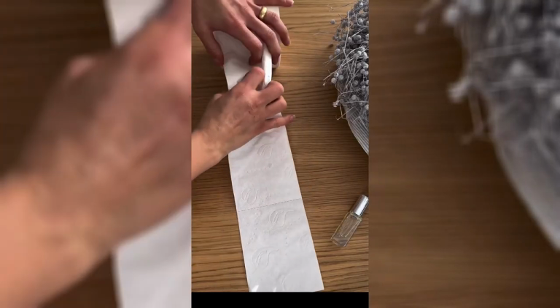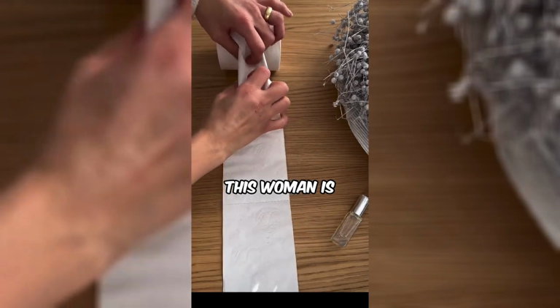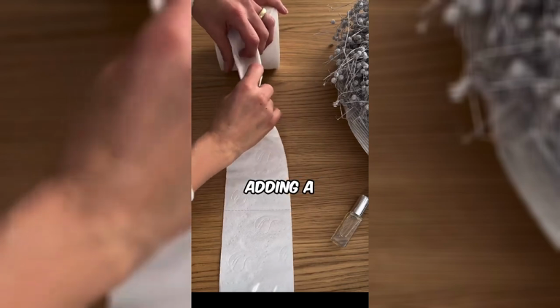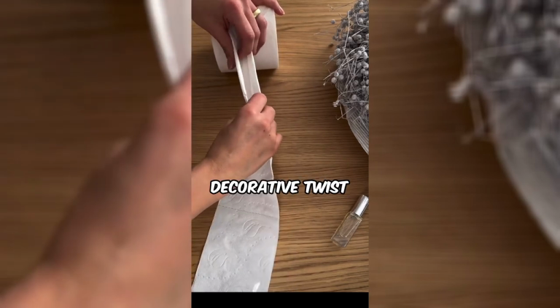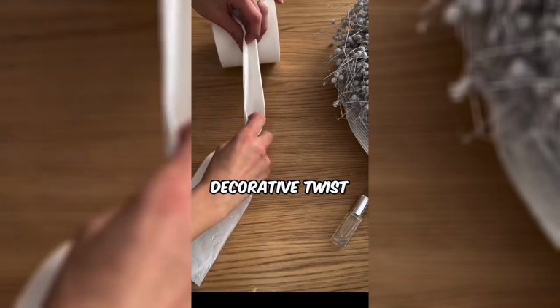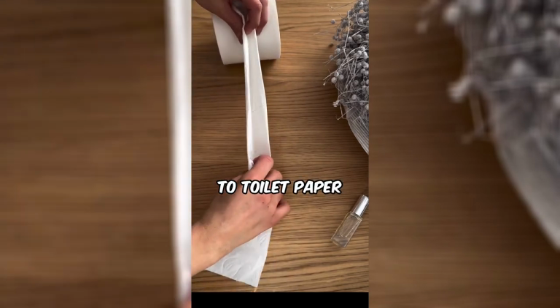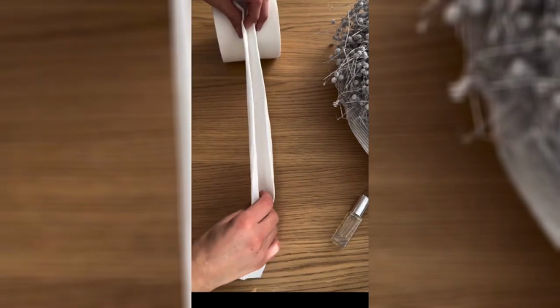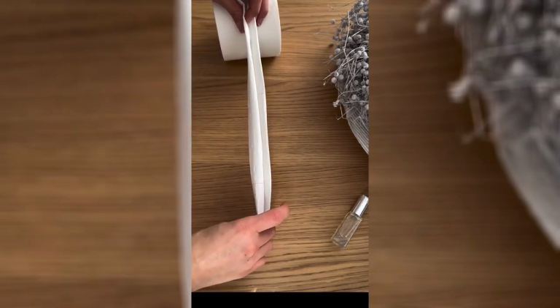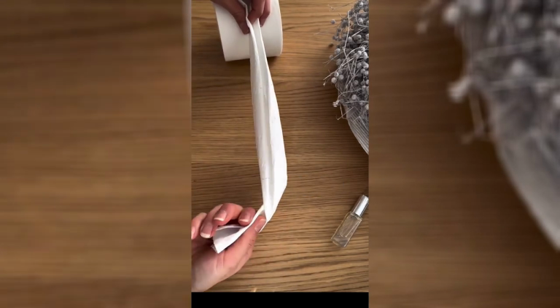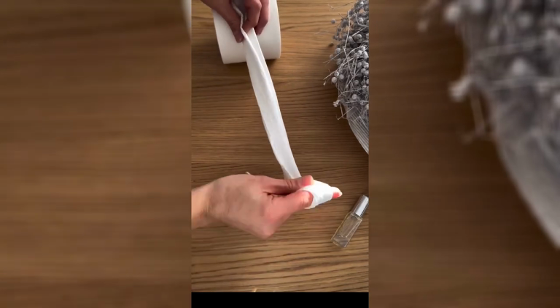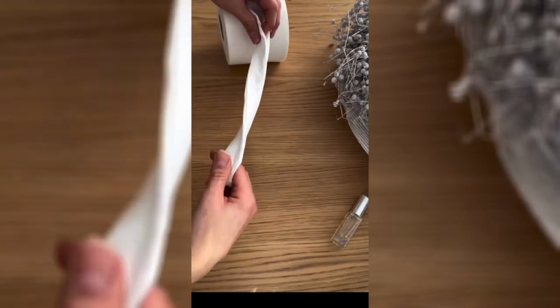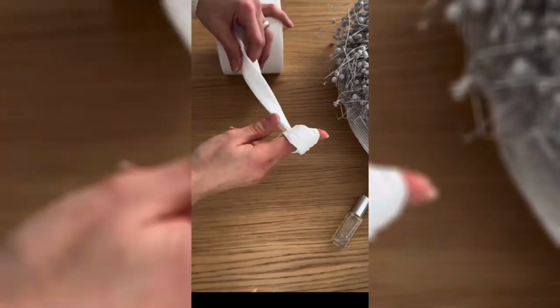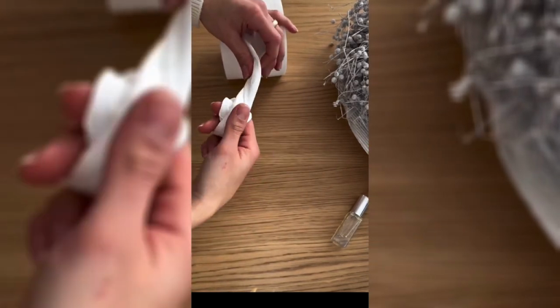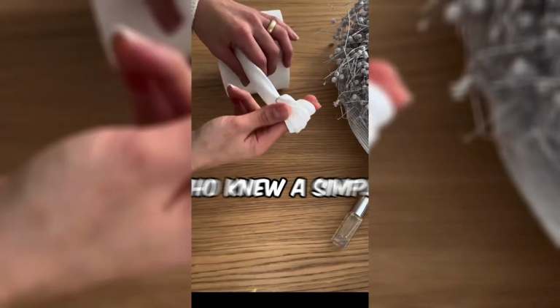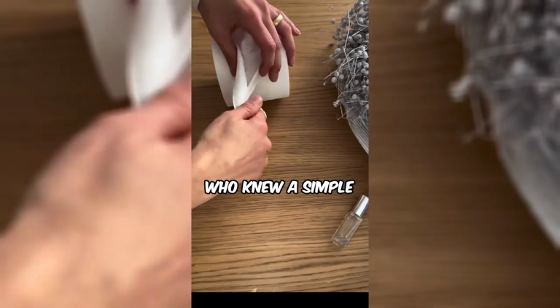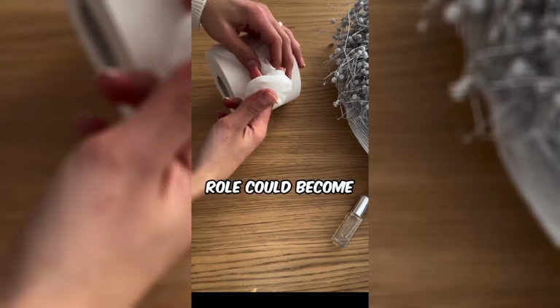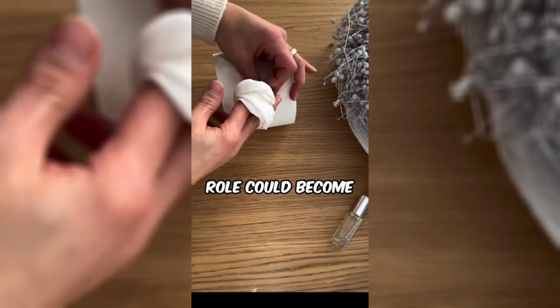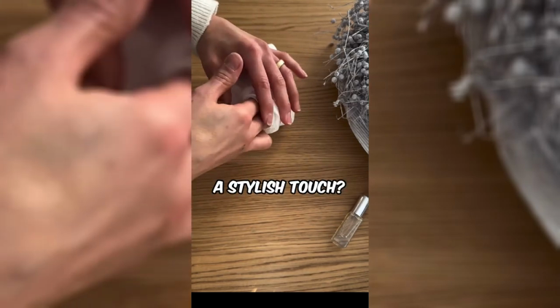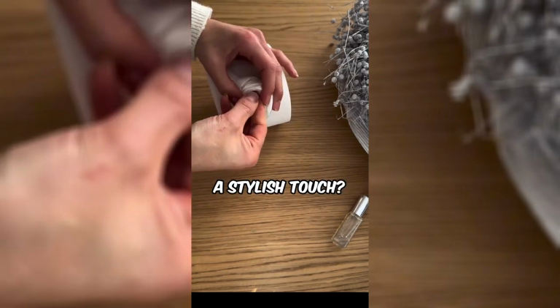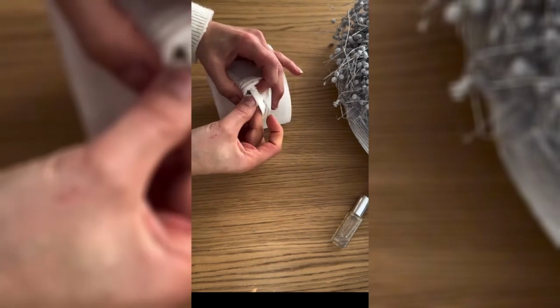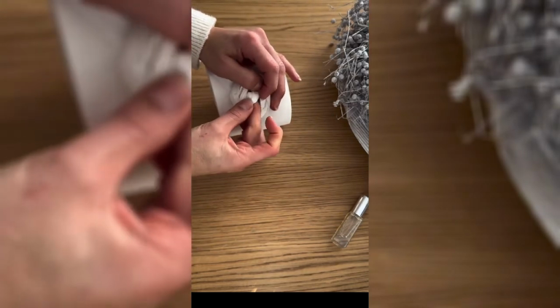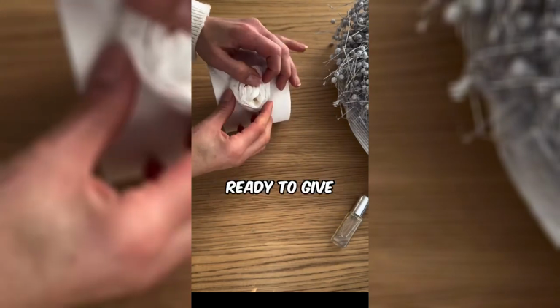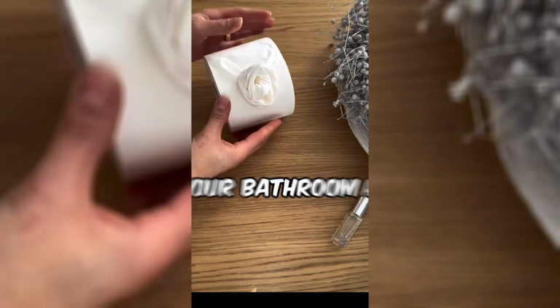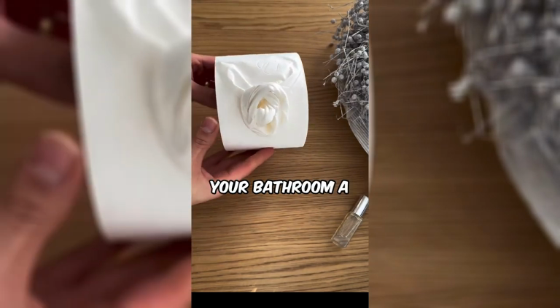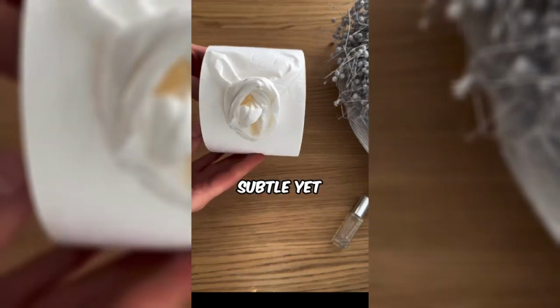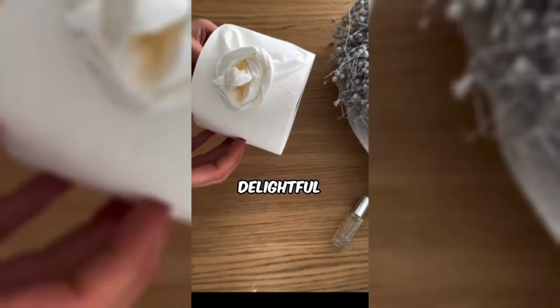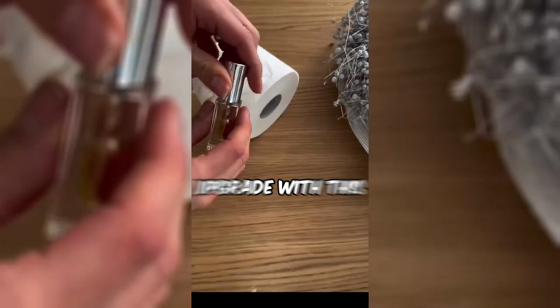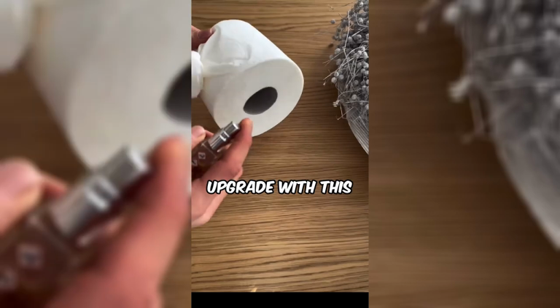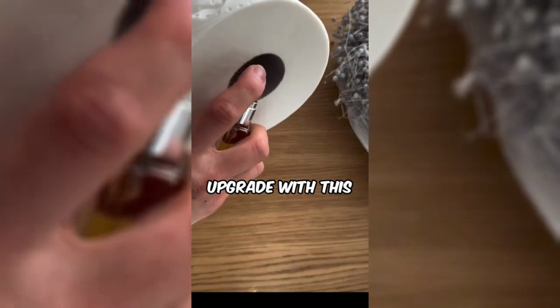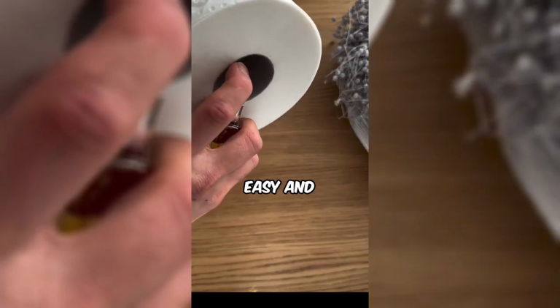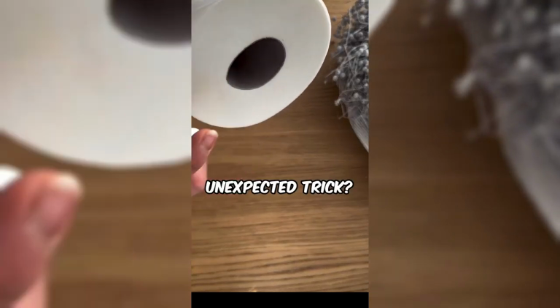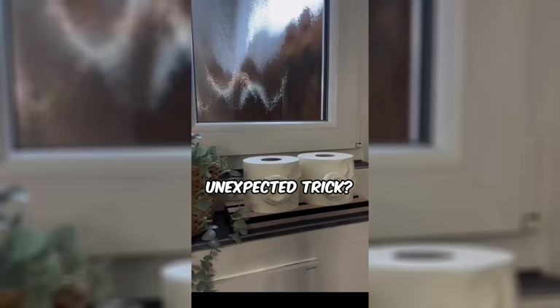This woman is adding a decorative twist to toilet paper. Who knew a simple roll could become a stylish touch? Ready to give your bathroom a subtle yet delightful upgrade with this easy and unexpected trick?